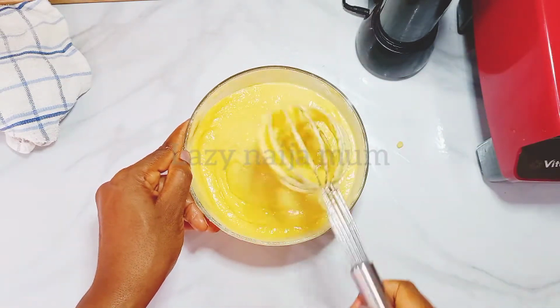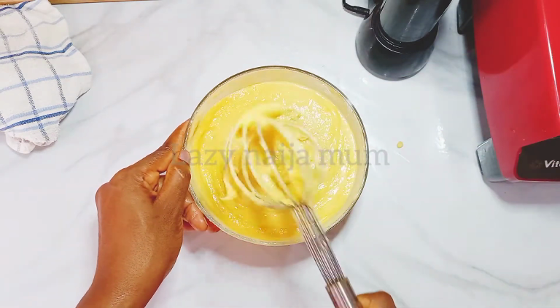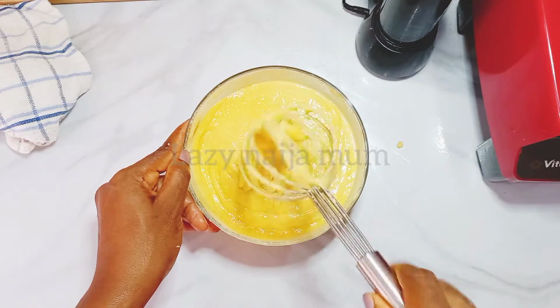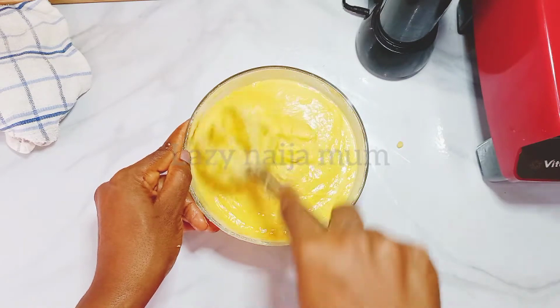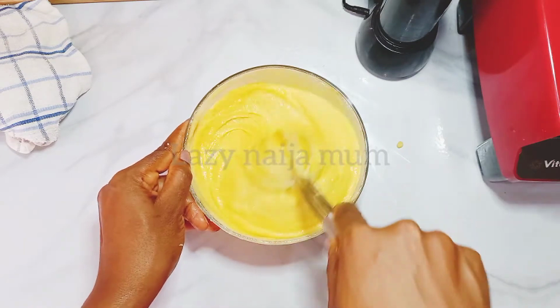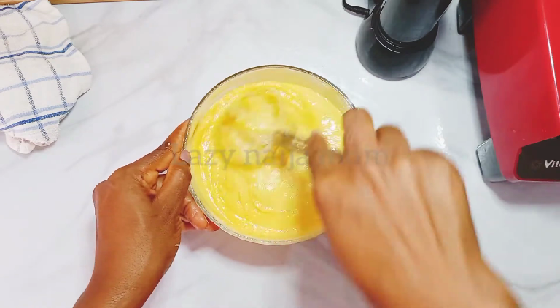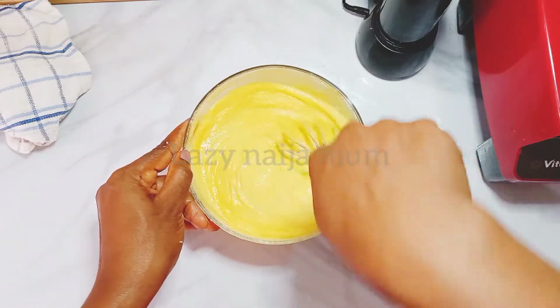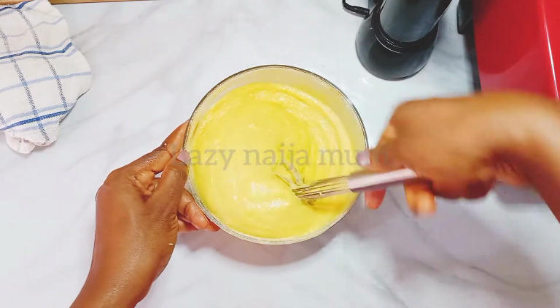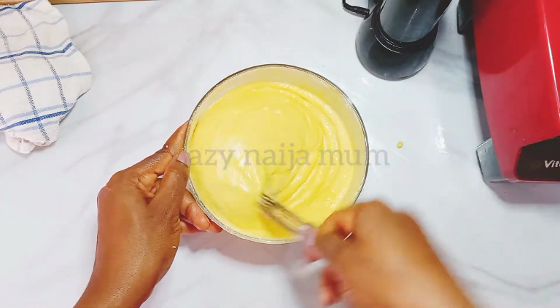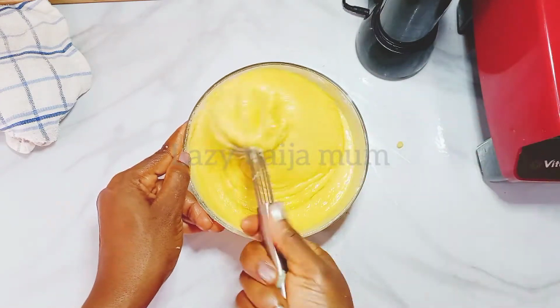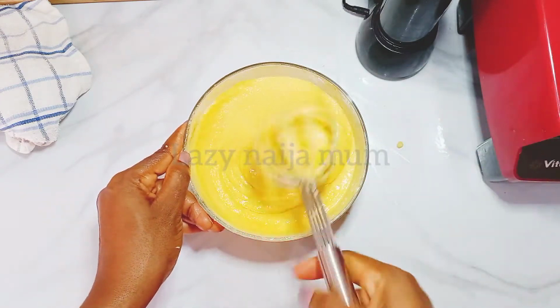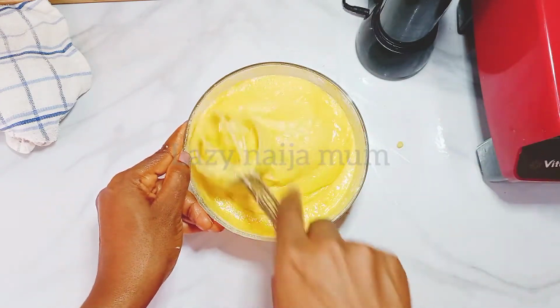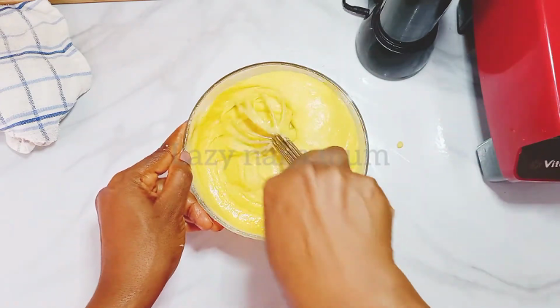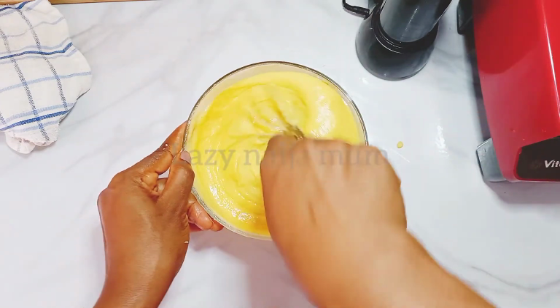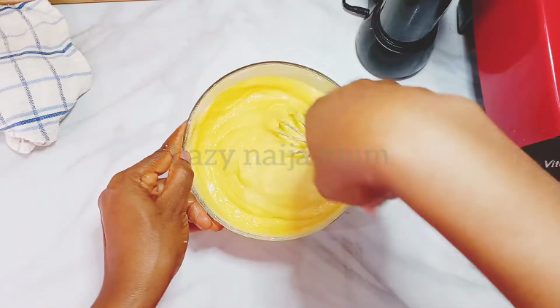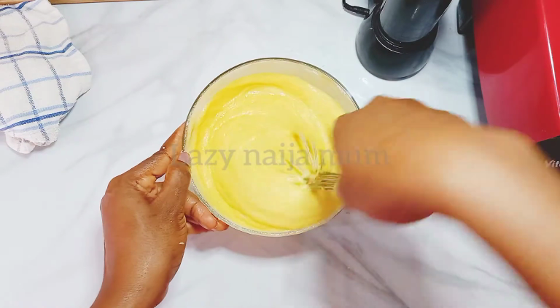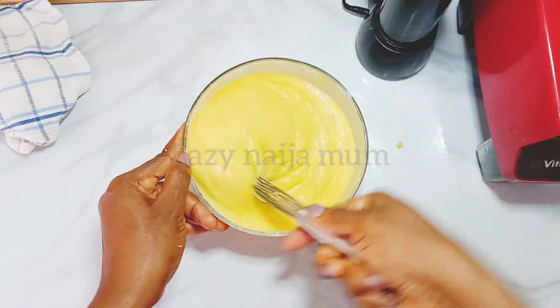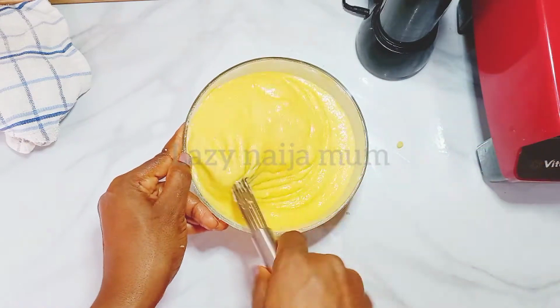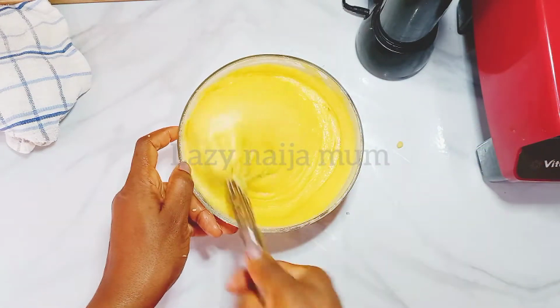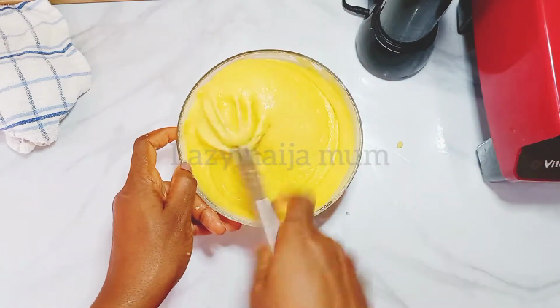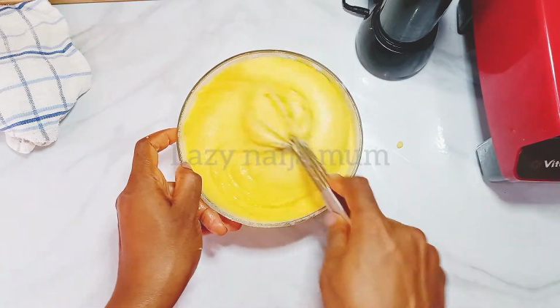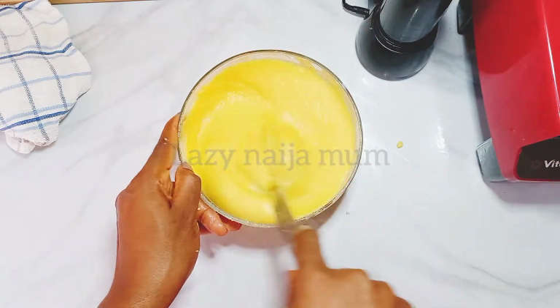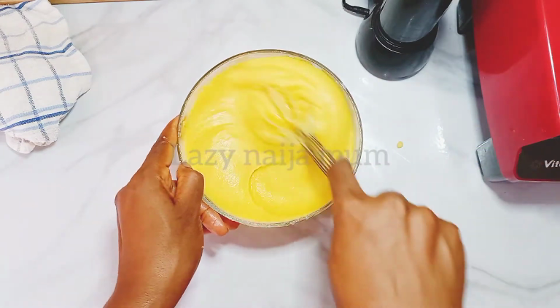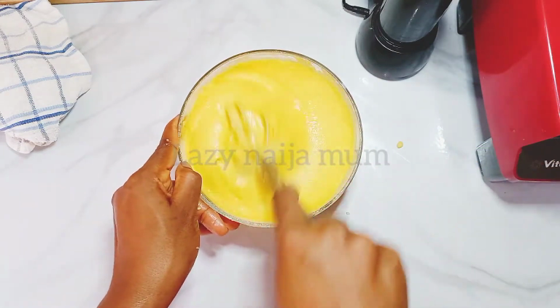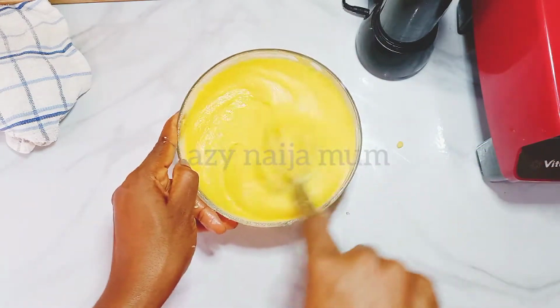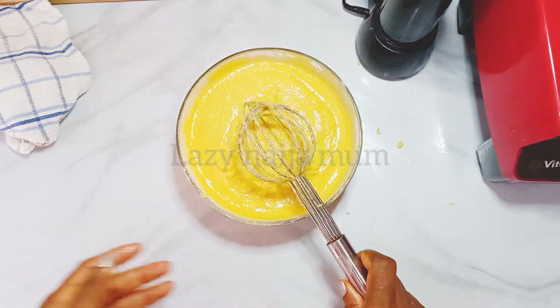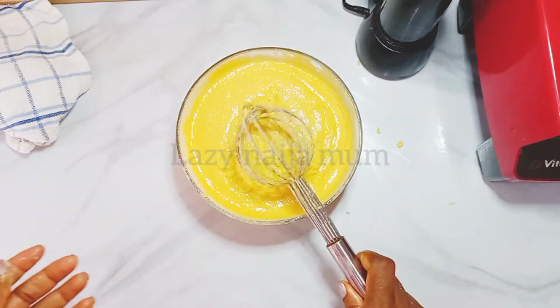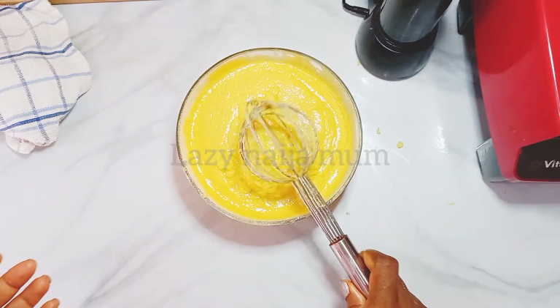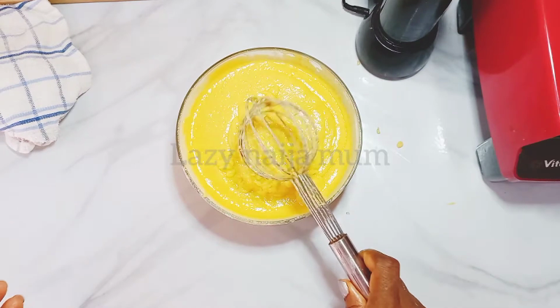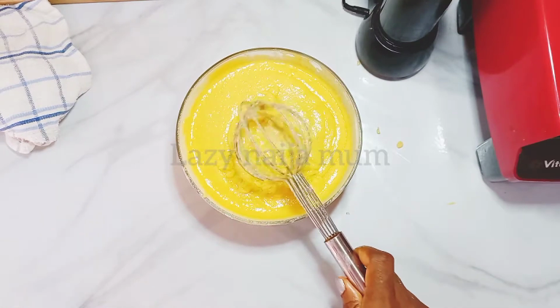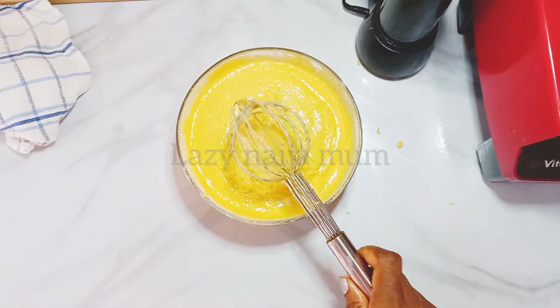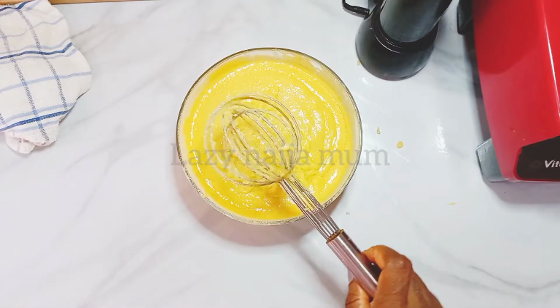It looks well combined now. I'll be covering it with a lid and letting it sit for about 30 minutes or more.